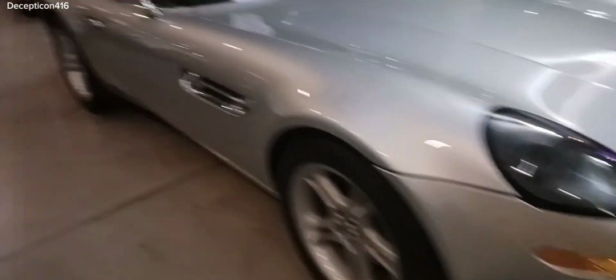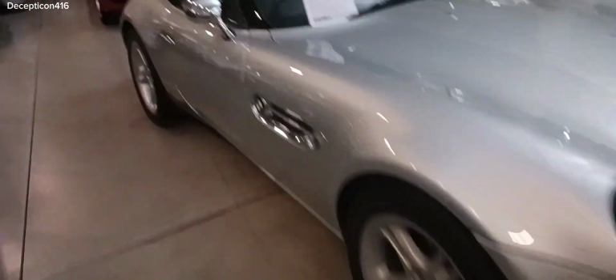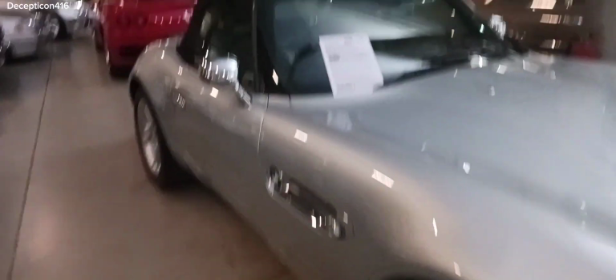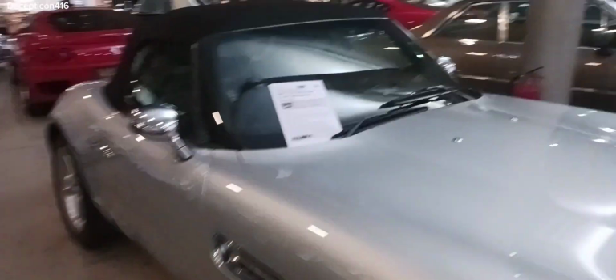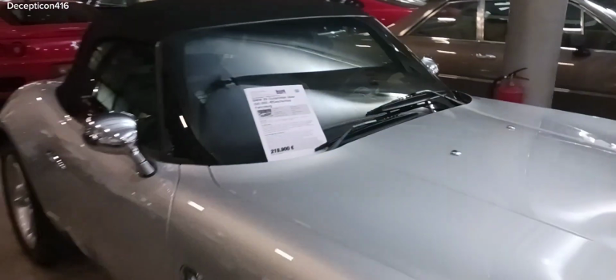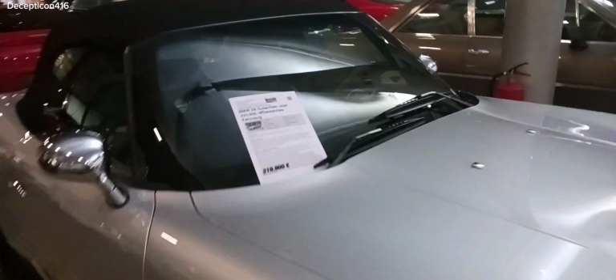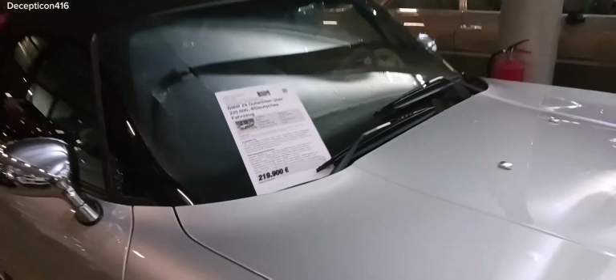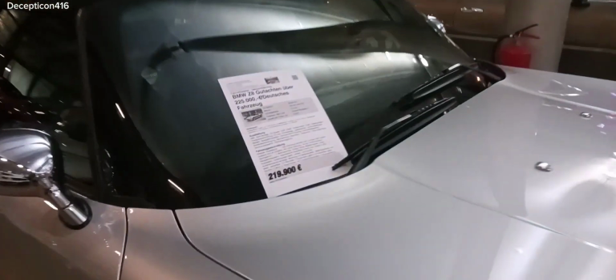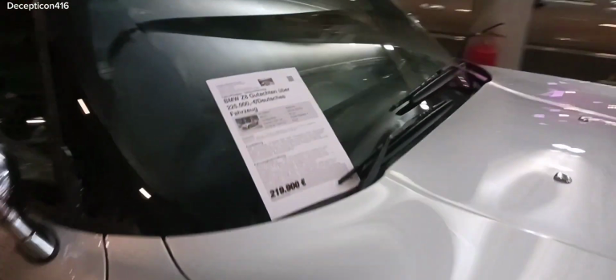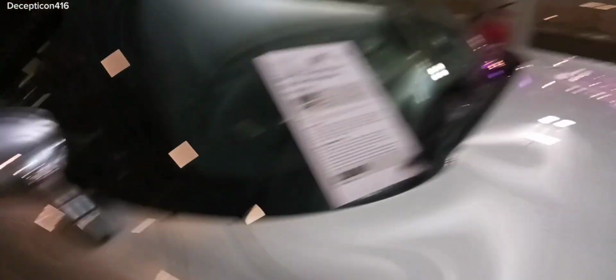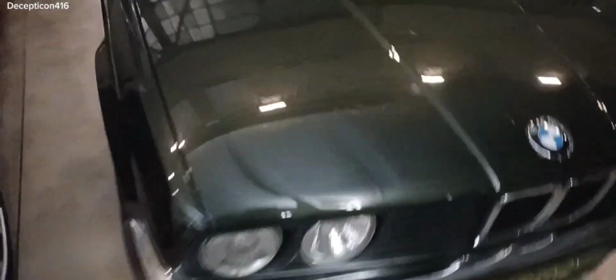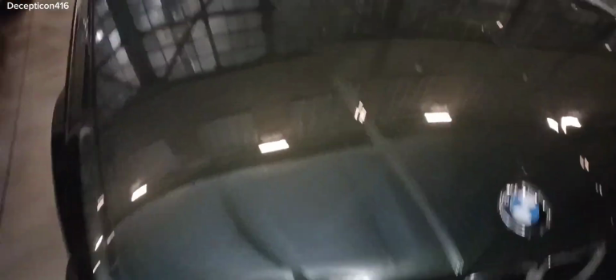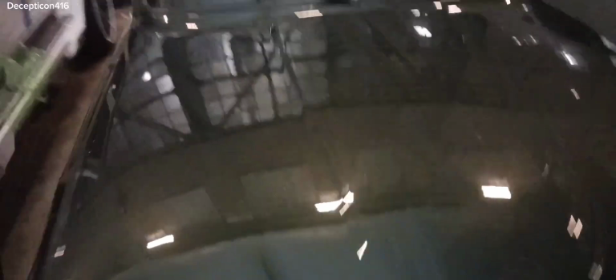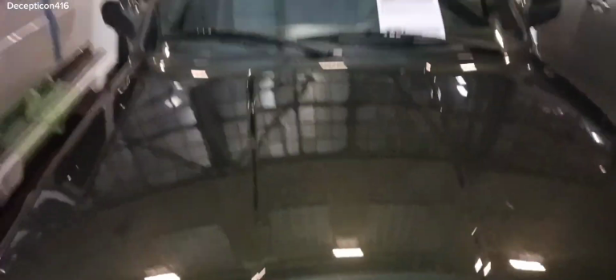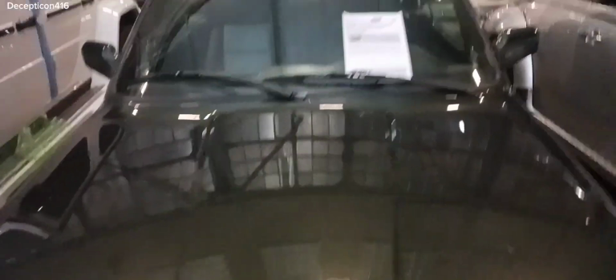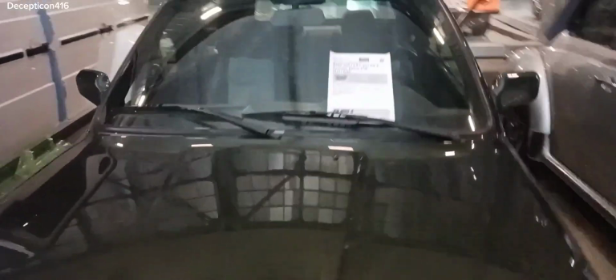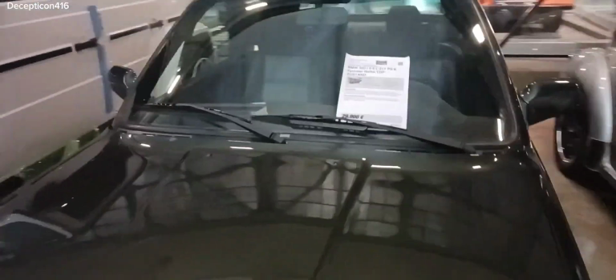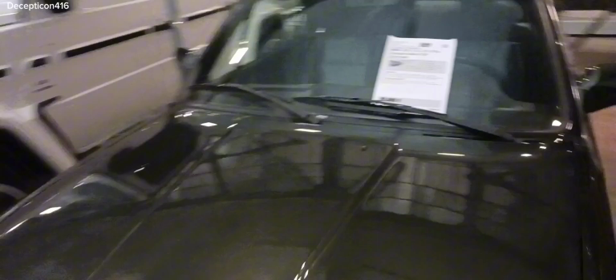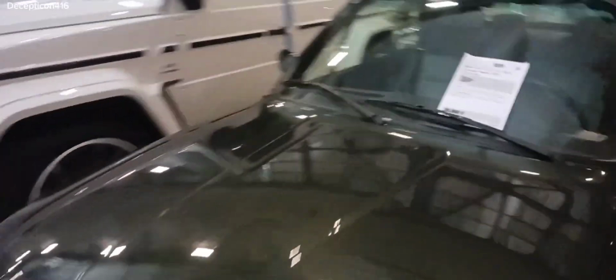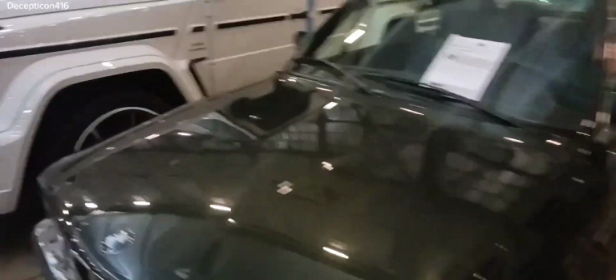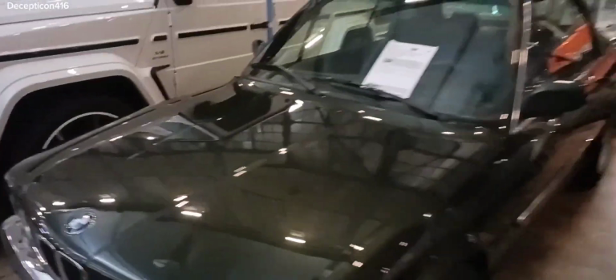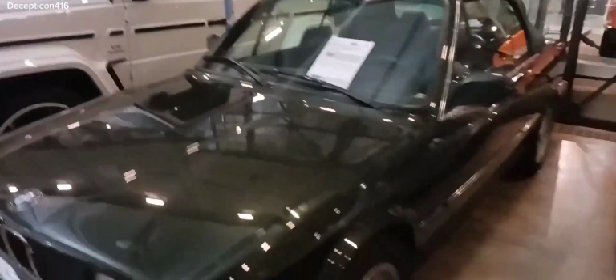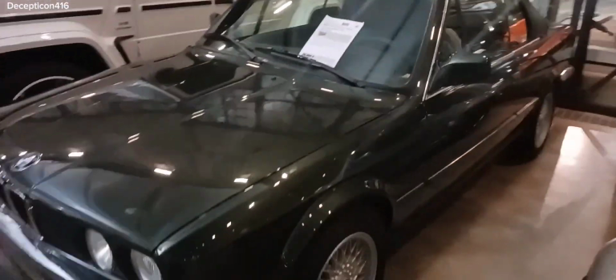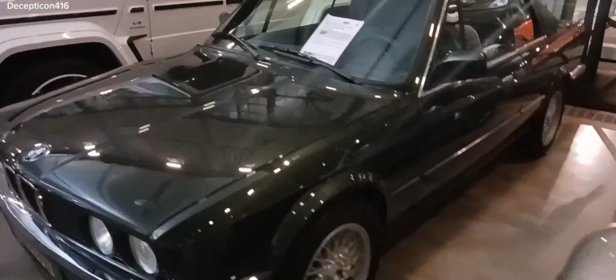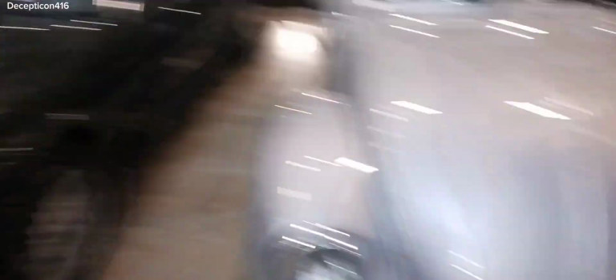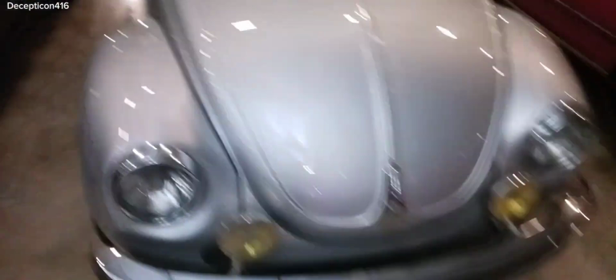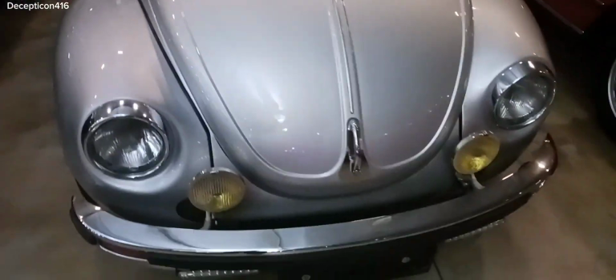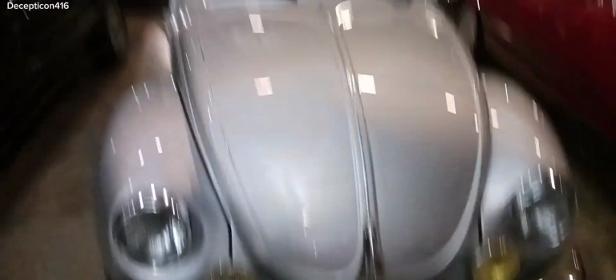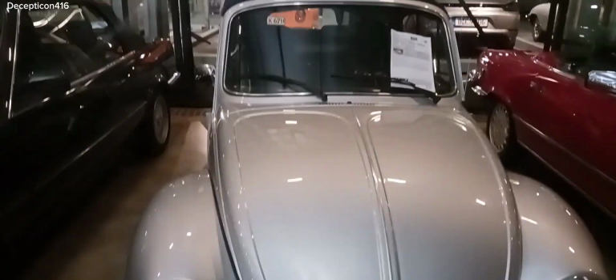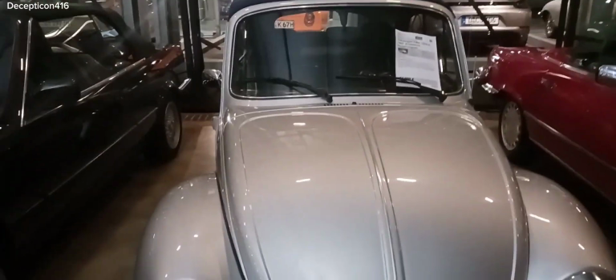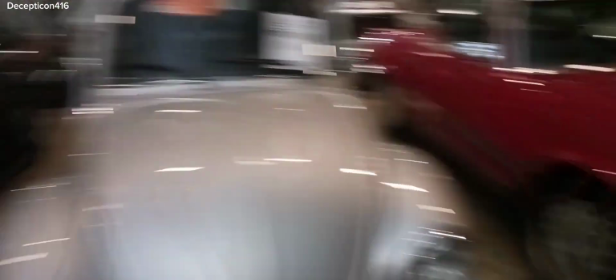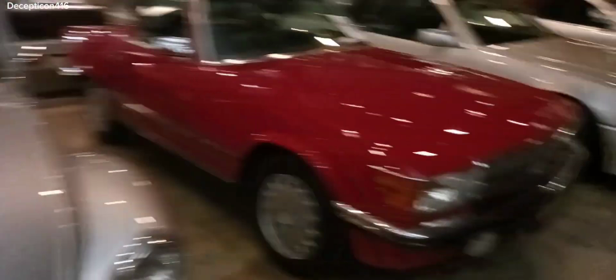BMW Z8 $219,000. This is really cool — this is an old school BMW. $30,000. Volkswagen K for the same price.